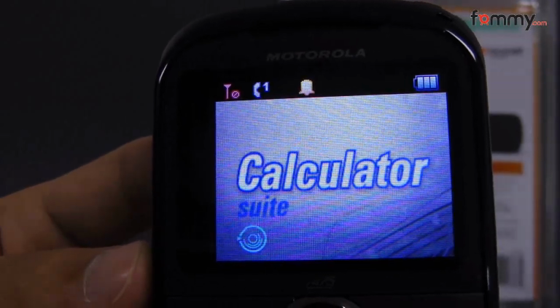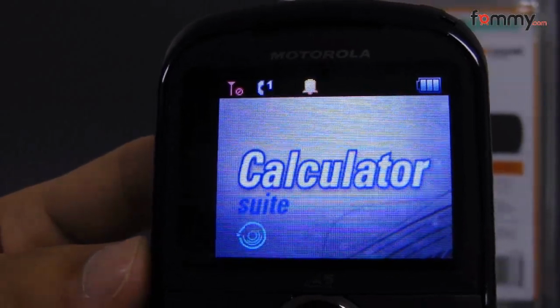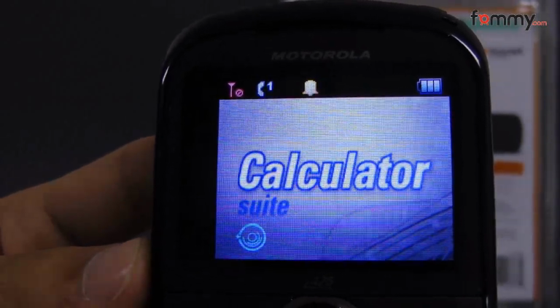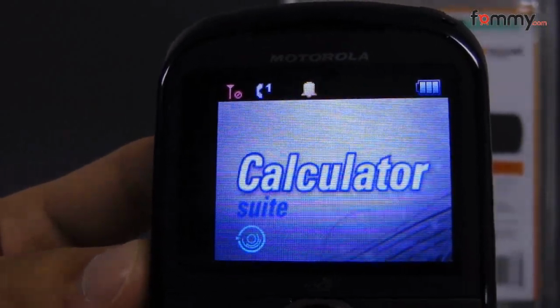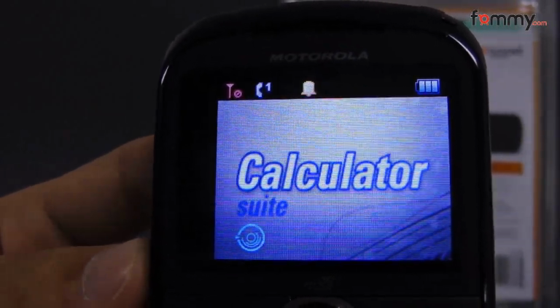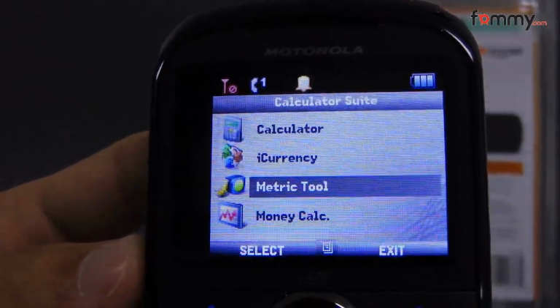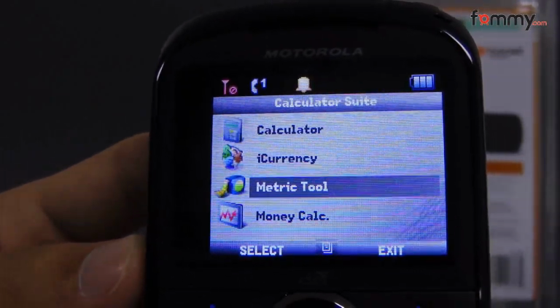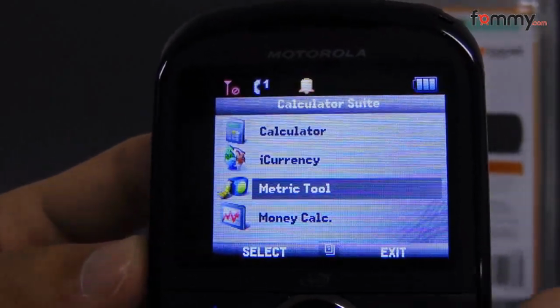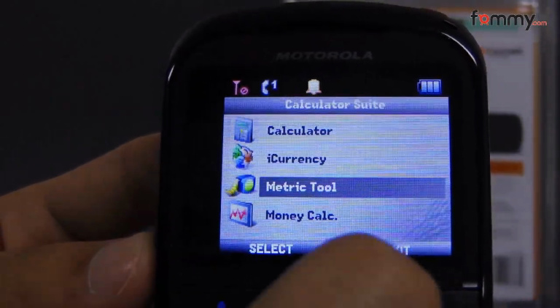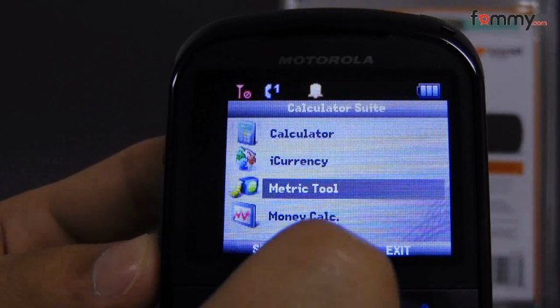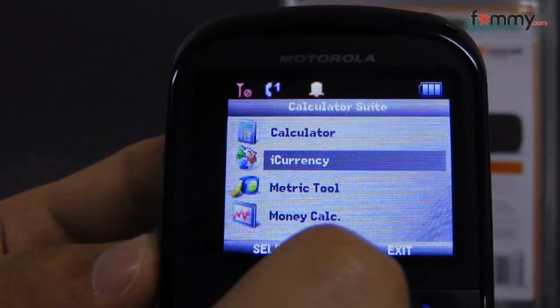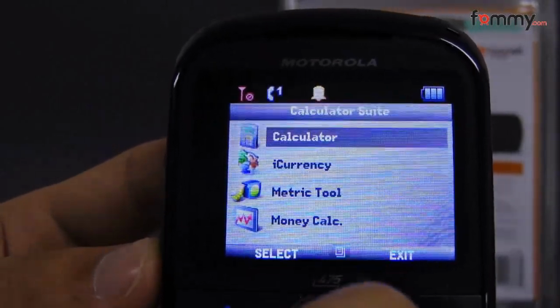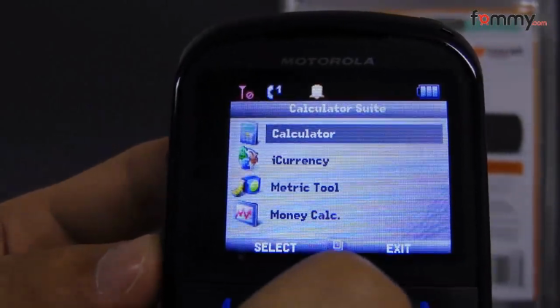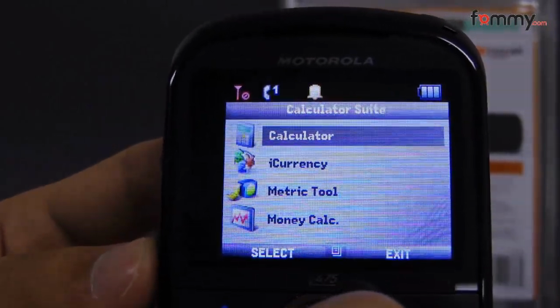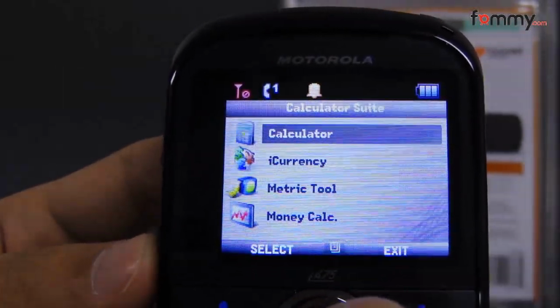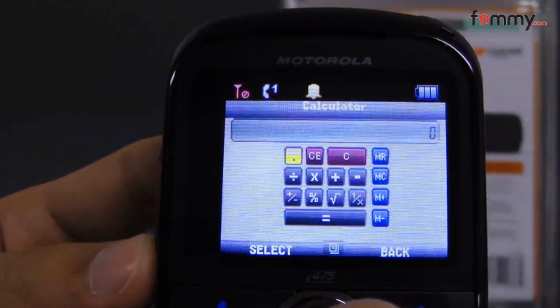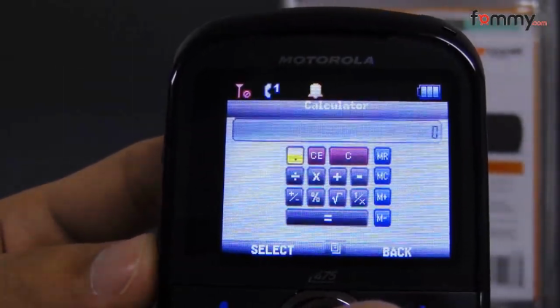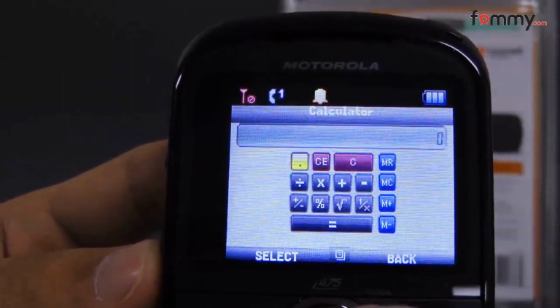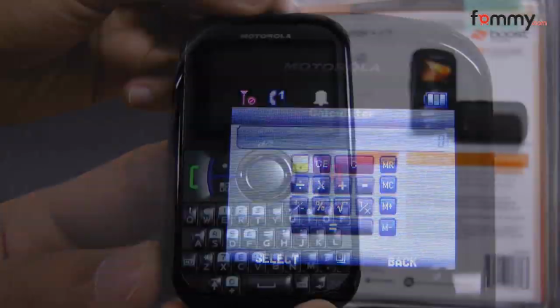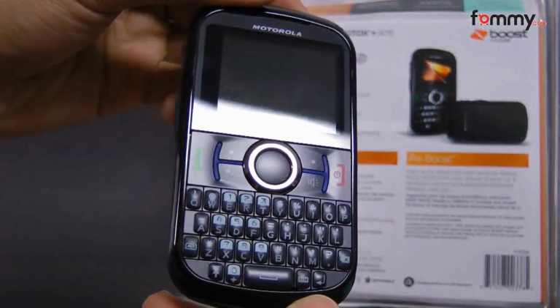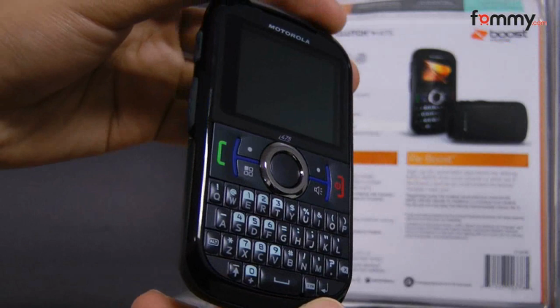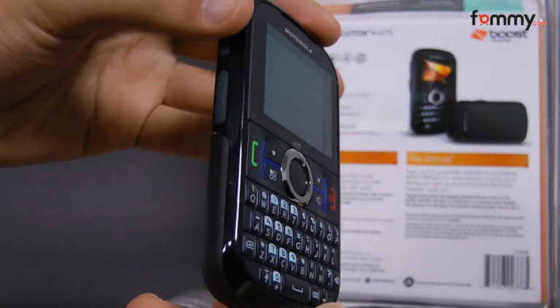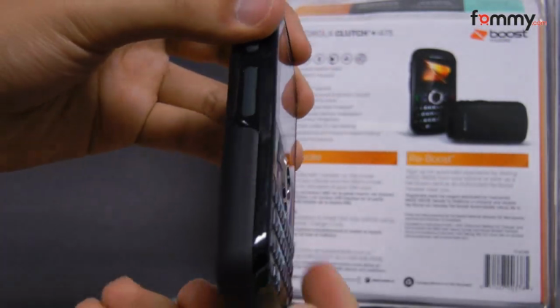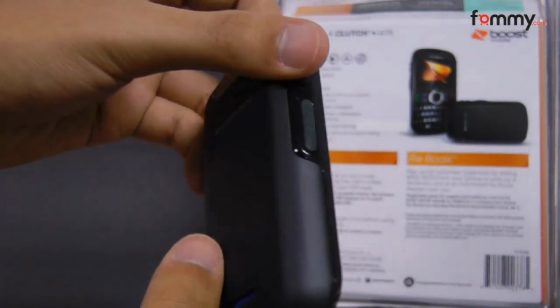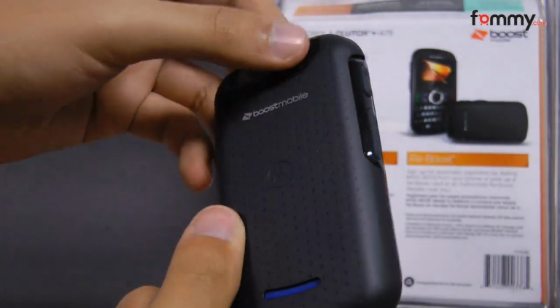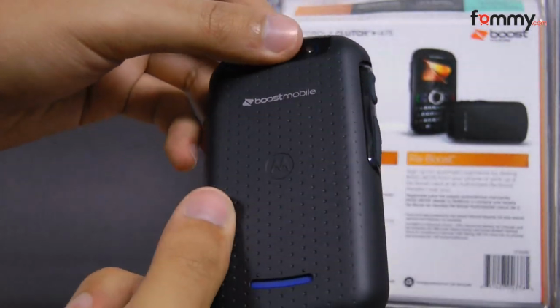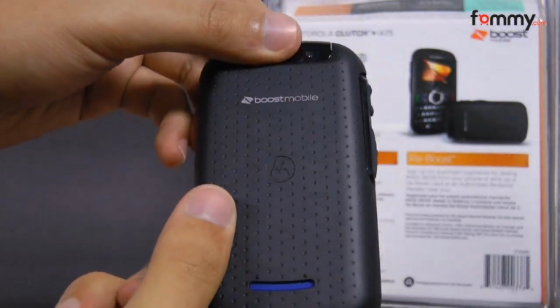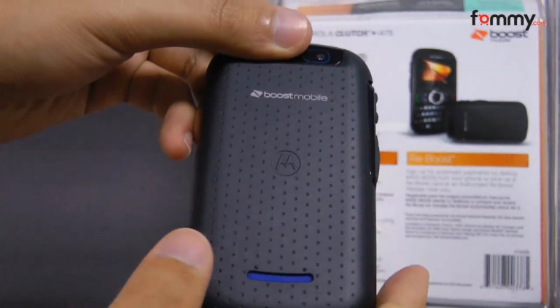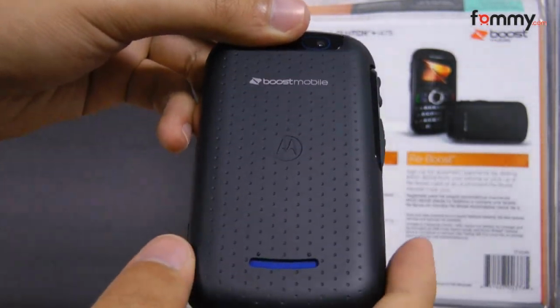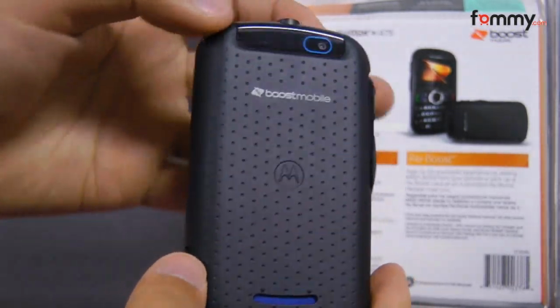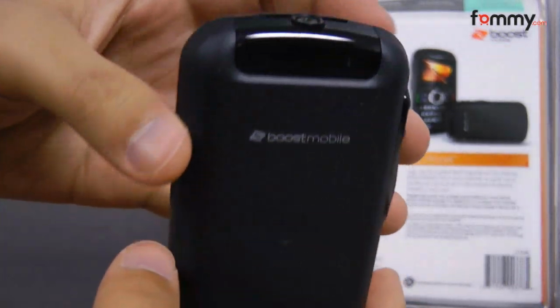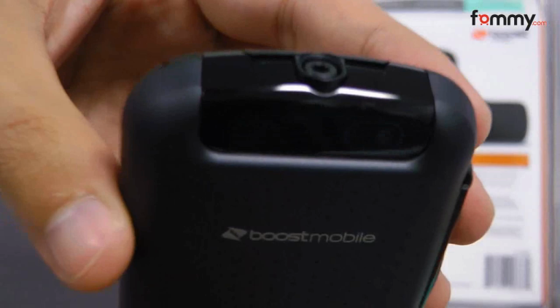The Clutch also has a 2.5mm, not the universal 3.5mm headphone jack you see in other devices, so you'll have to make sure your headphones are compatible with it if you want to listen to media. The Motorola Clutch is incredibly small and light, while the entire back is covered in a rubberized material, which feels great to hold and use.